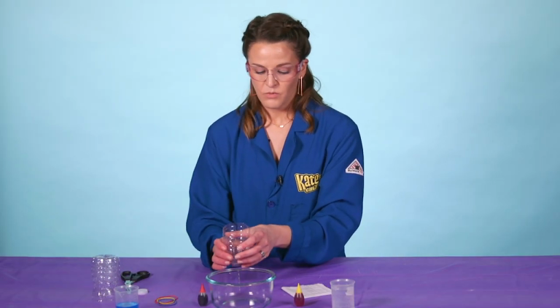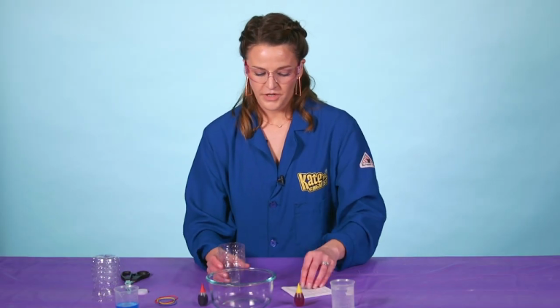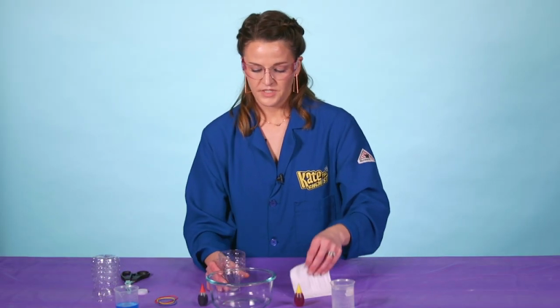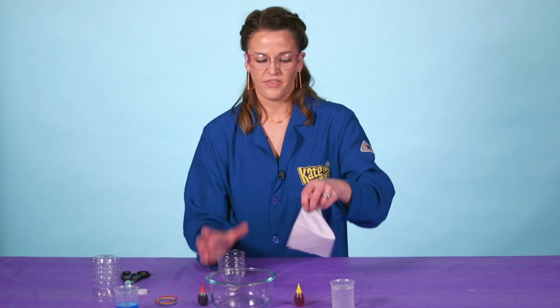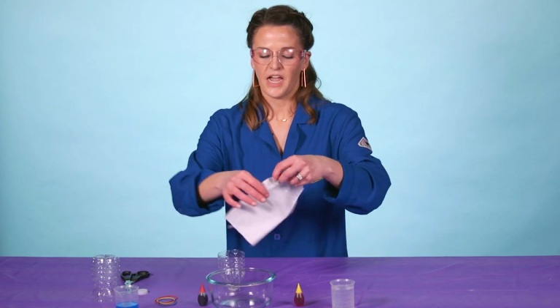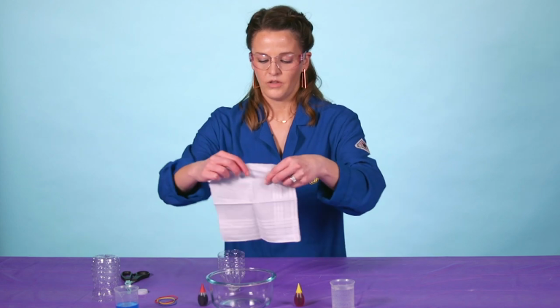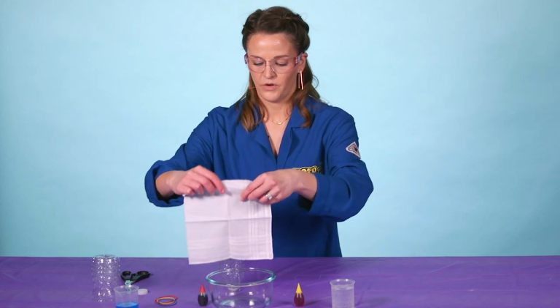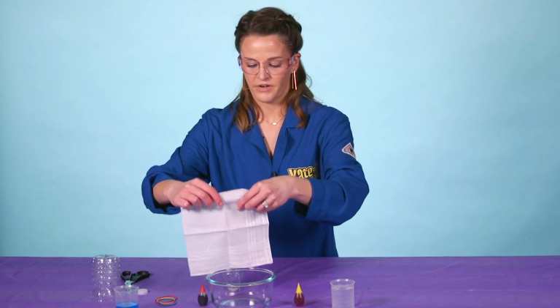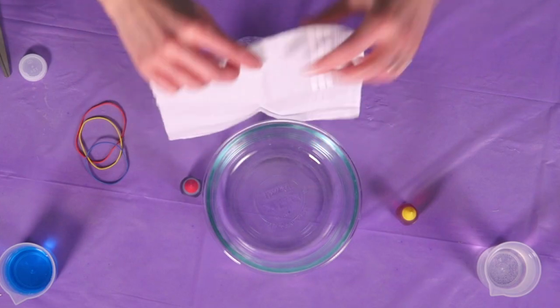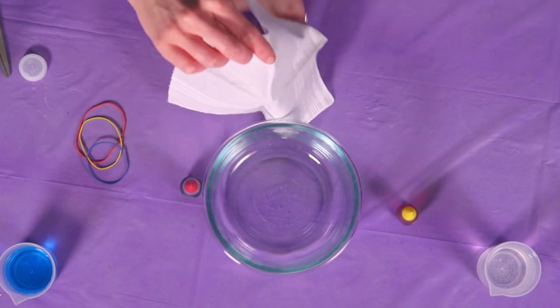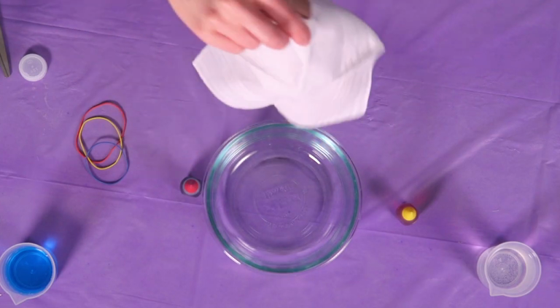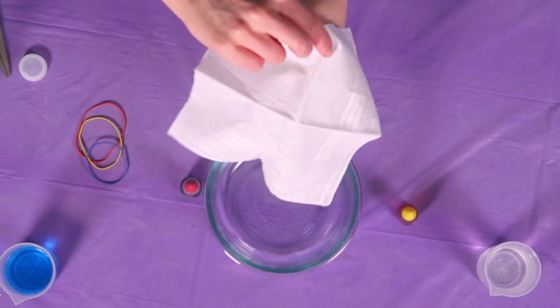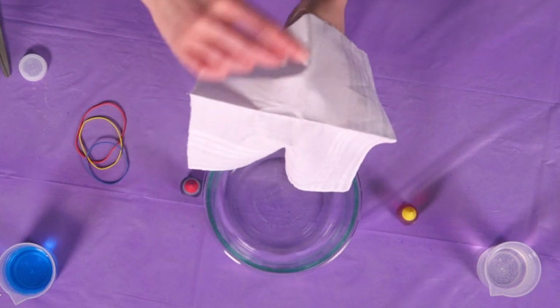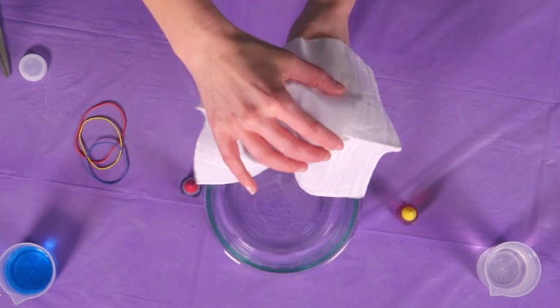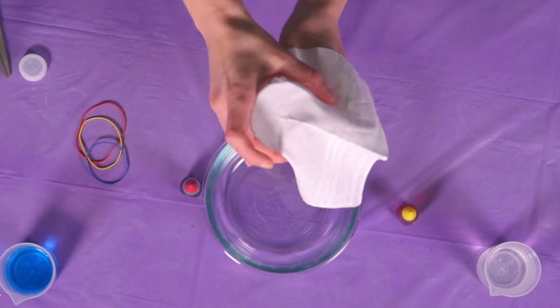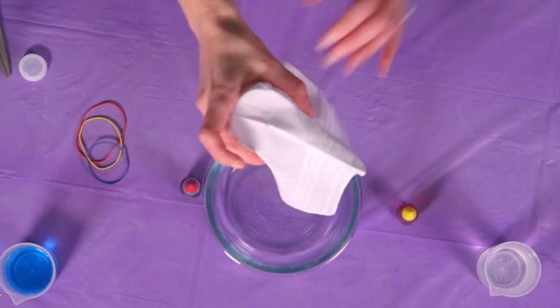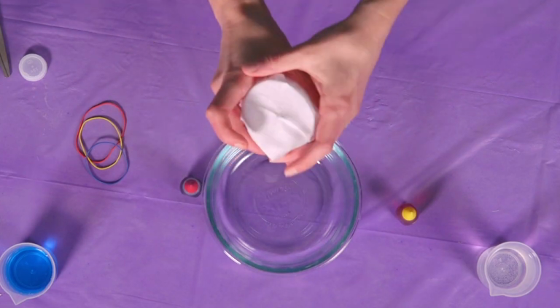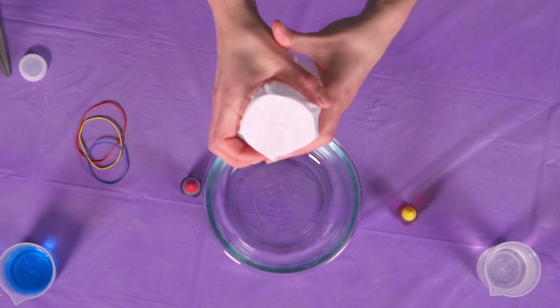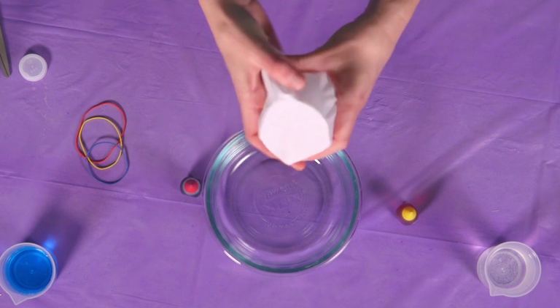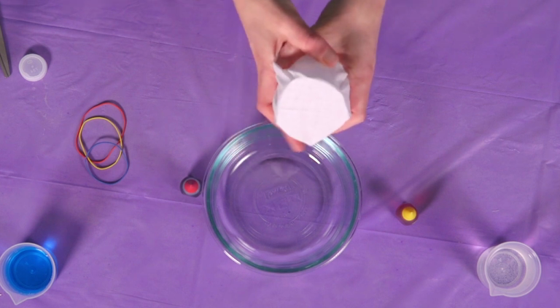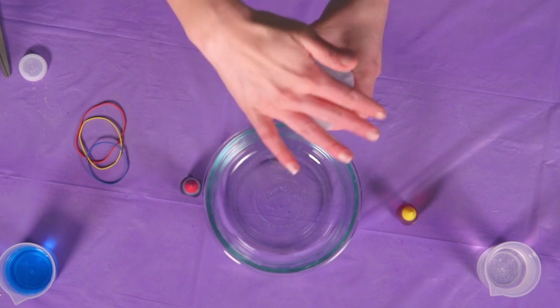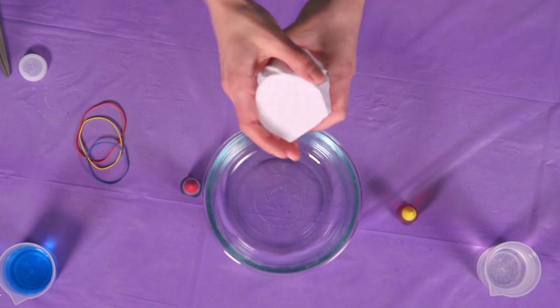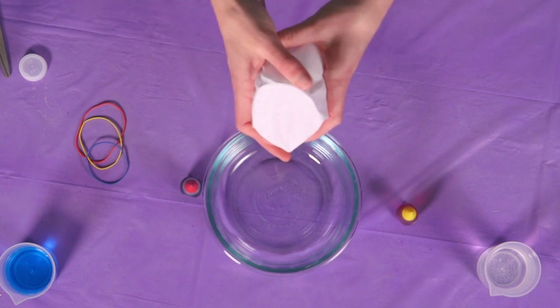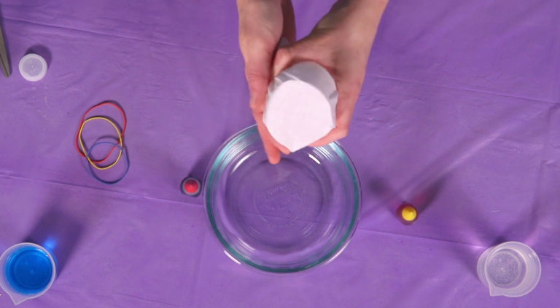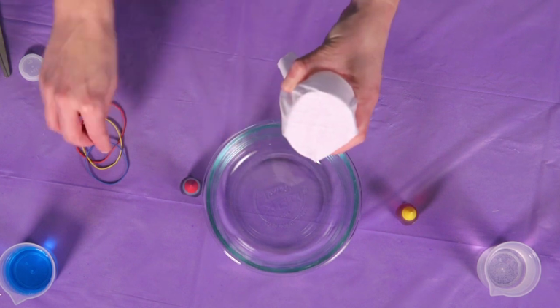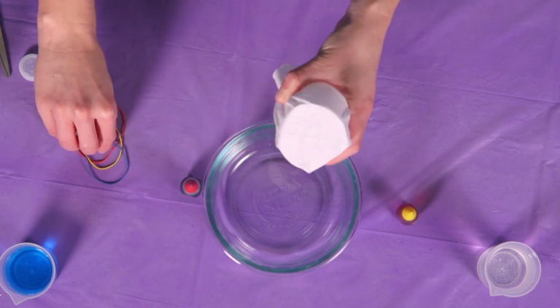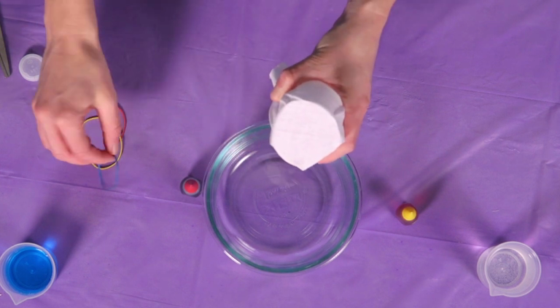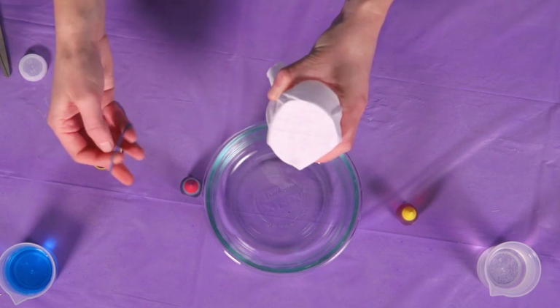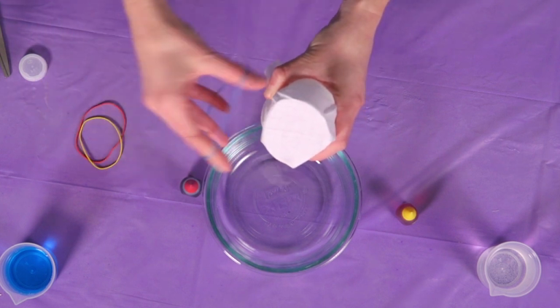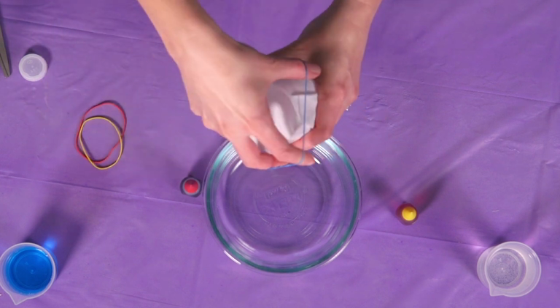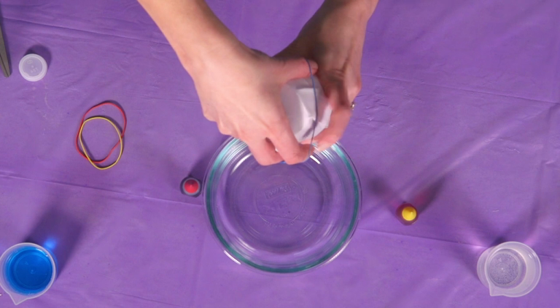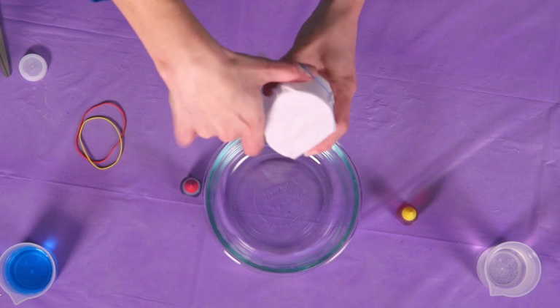Then what we're going to do is take the thin towel and we're going to very carefully place it over the top of the water bottle, just like this — make sure it's a nice tight seal here. Then grab any of the rubber bands and put it right around here.